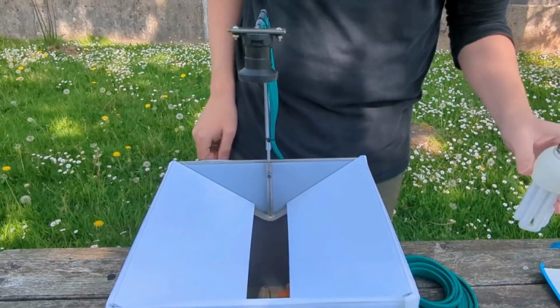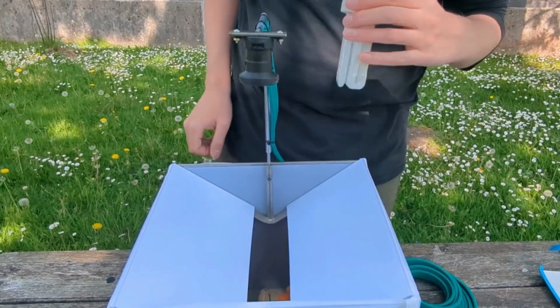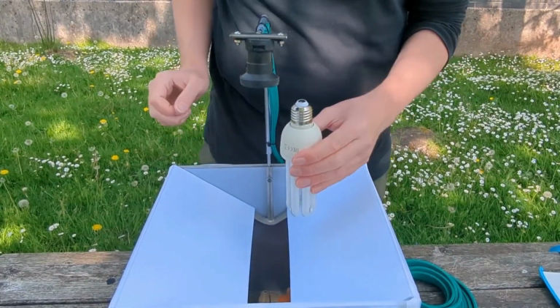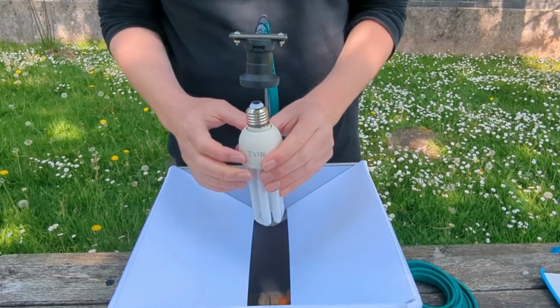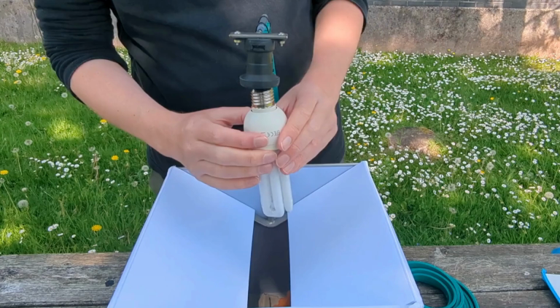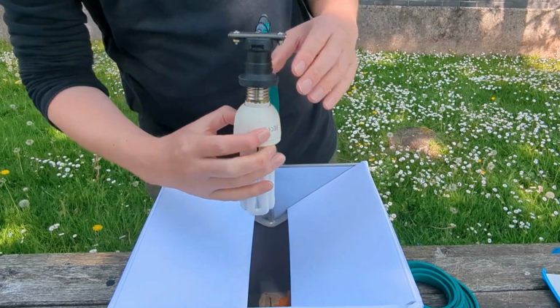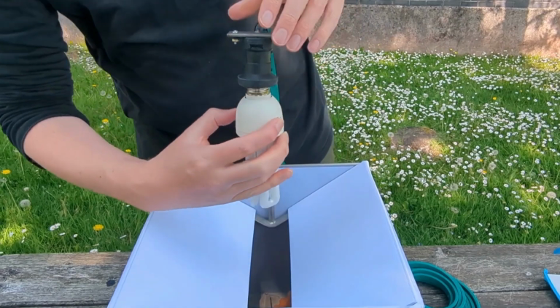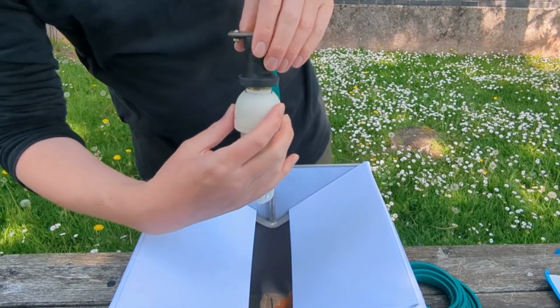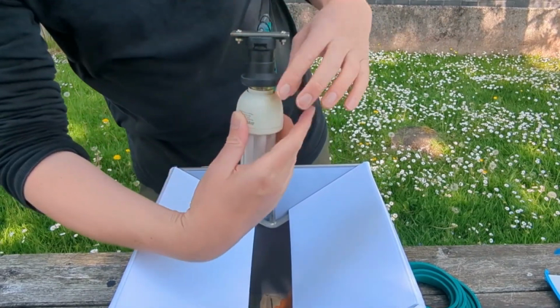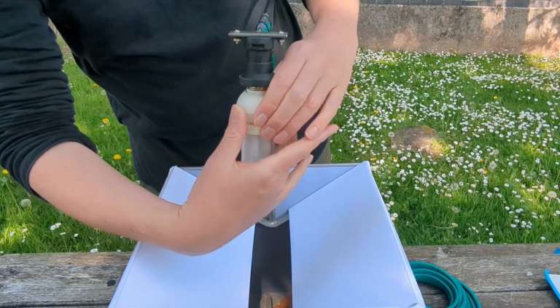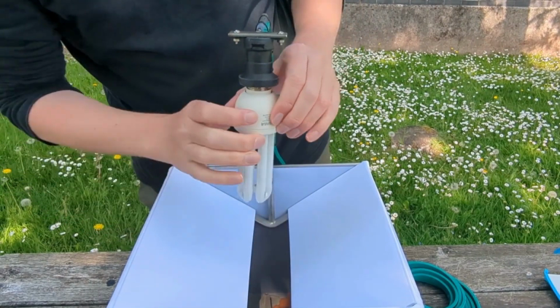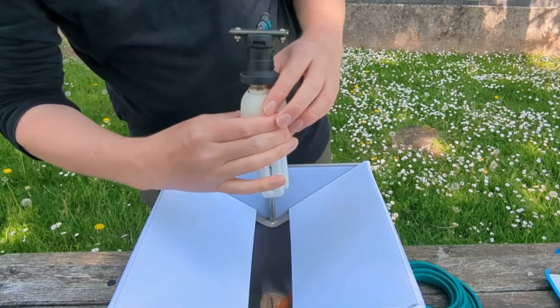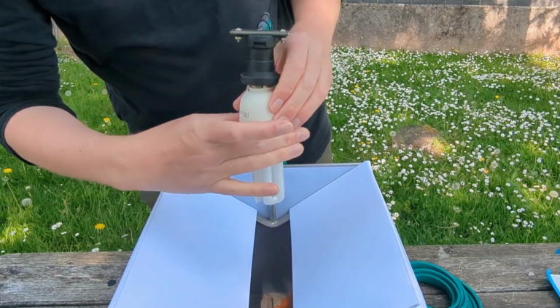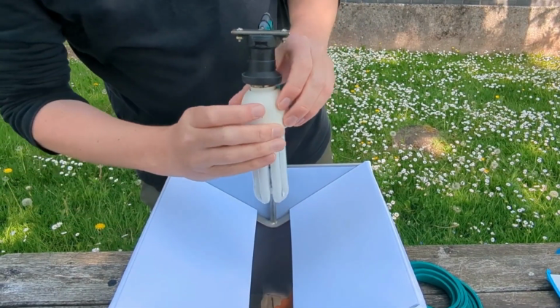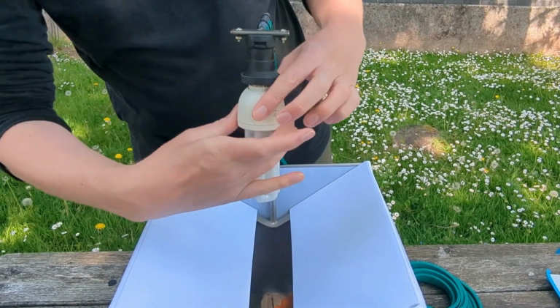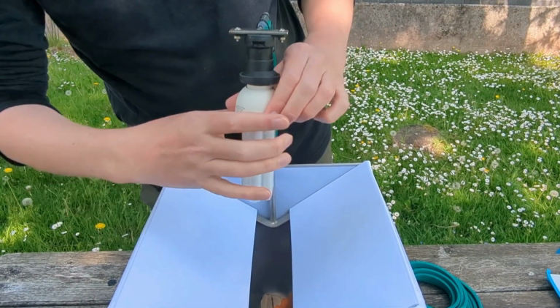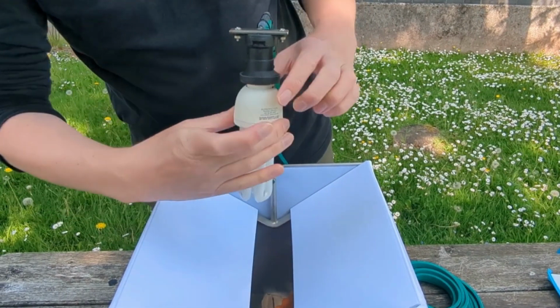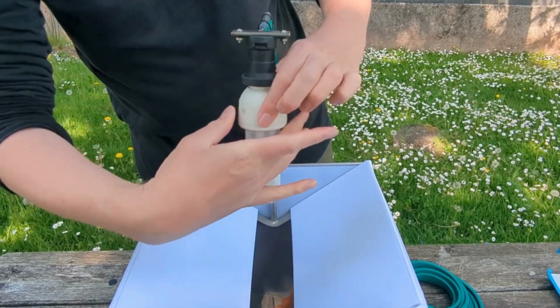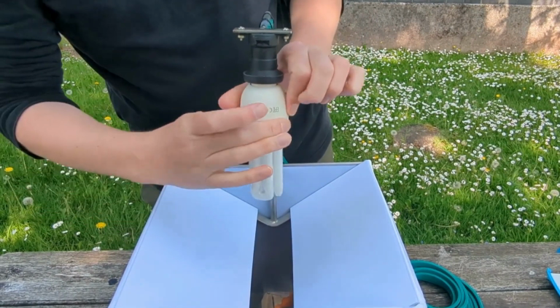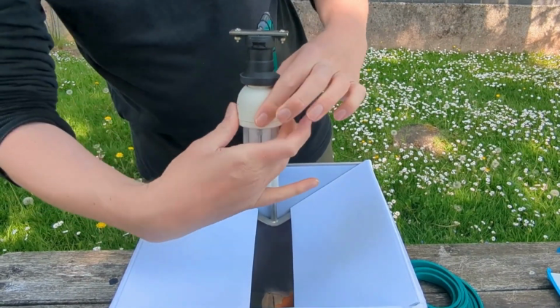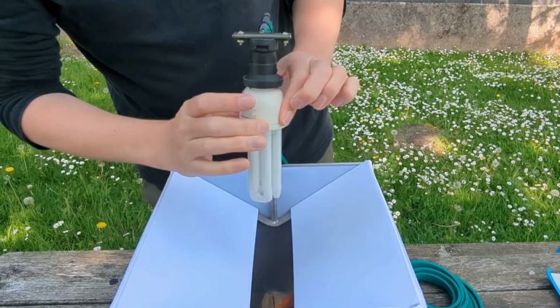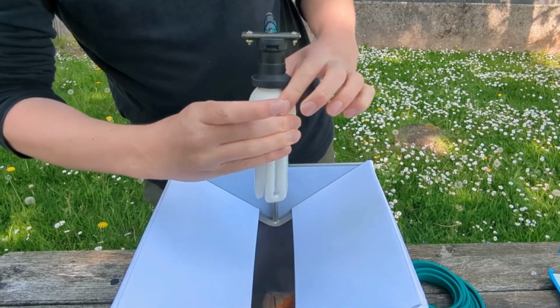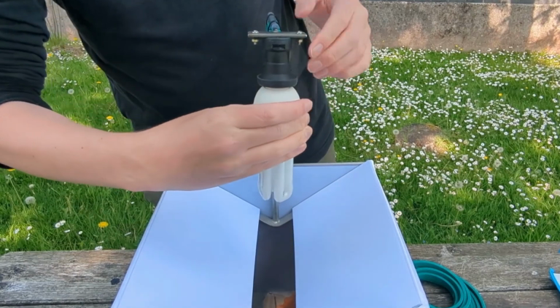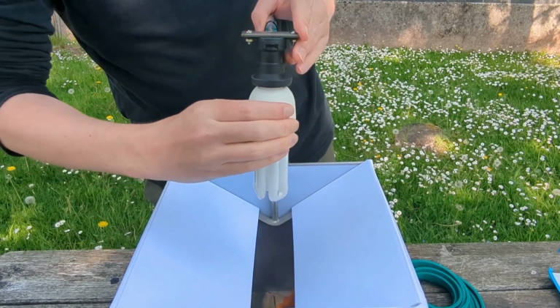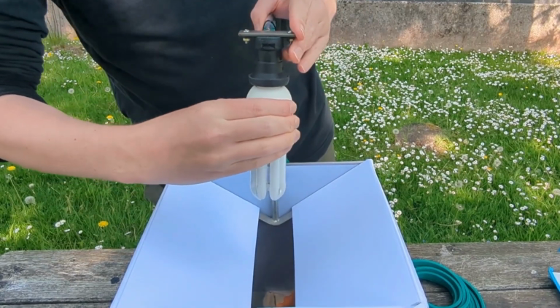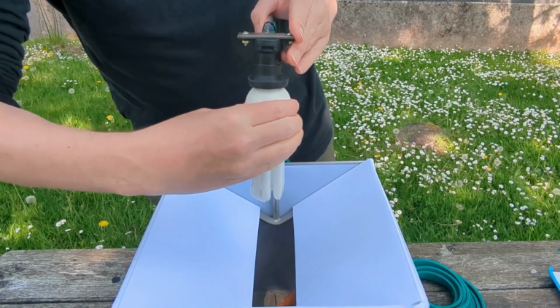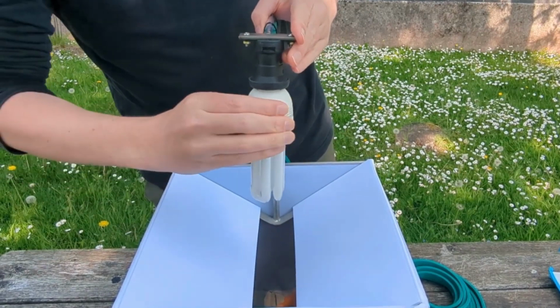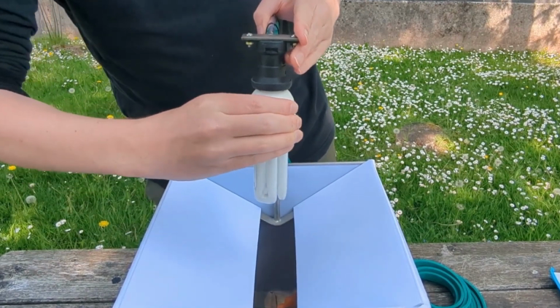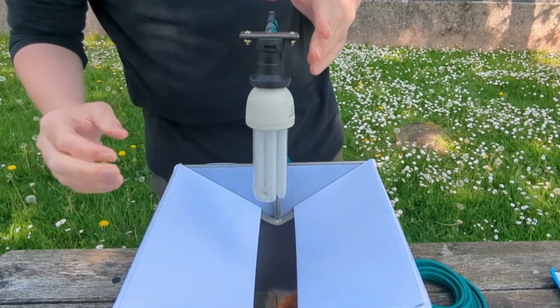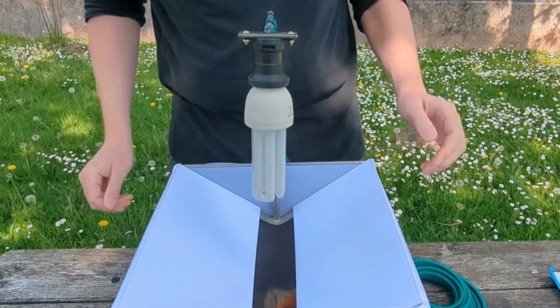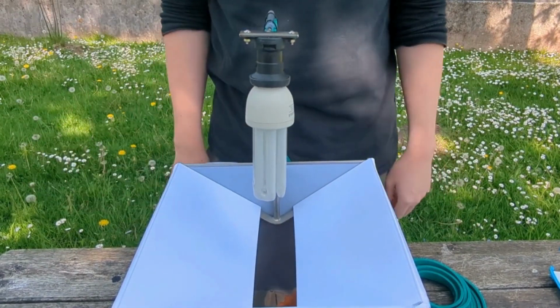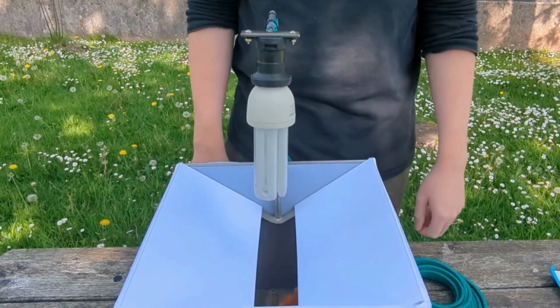And finally, just screw in the bulb. And then that's ready for plugging in.